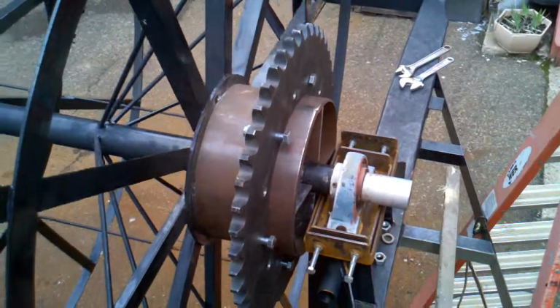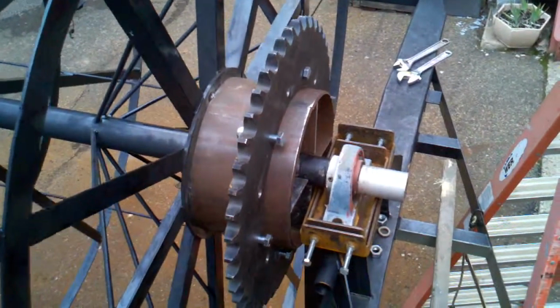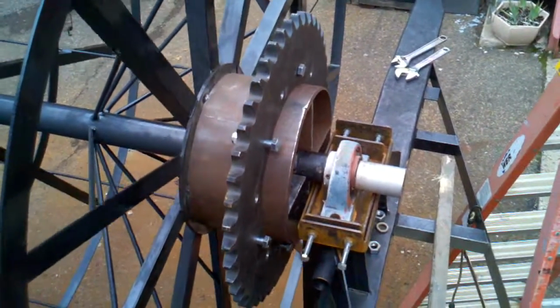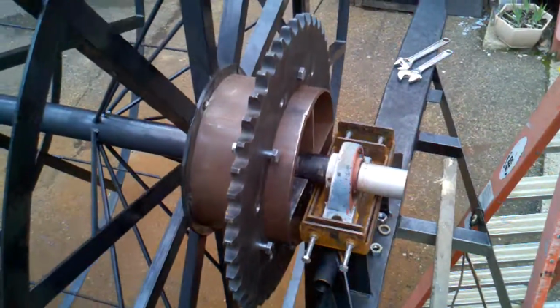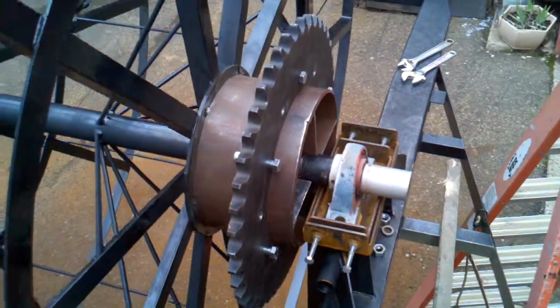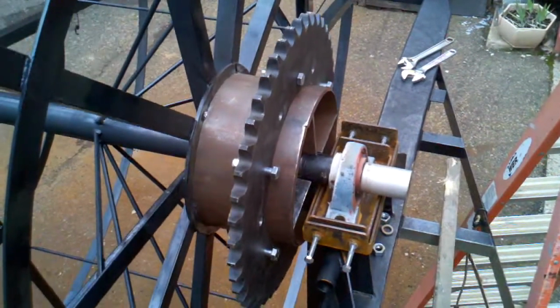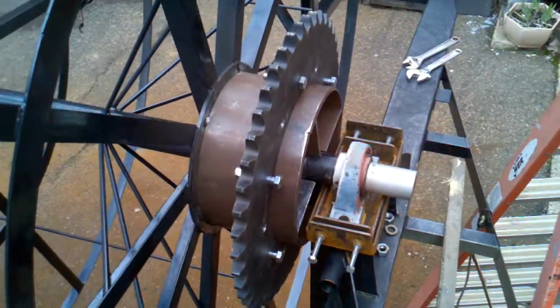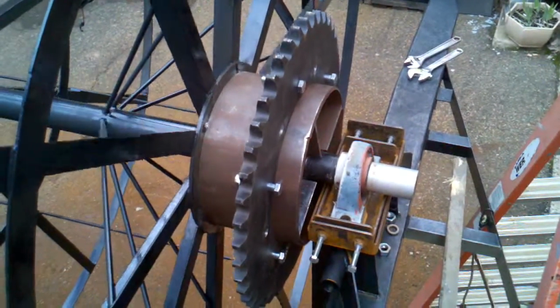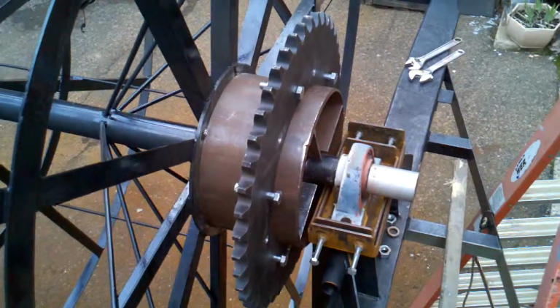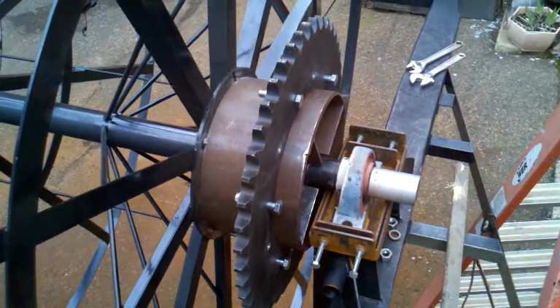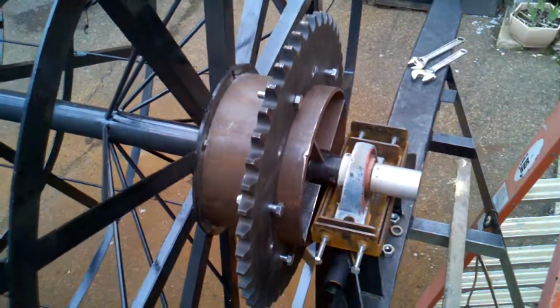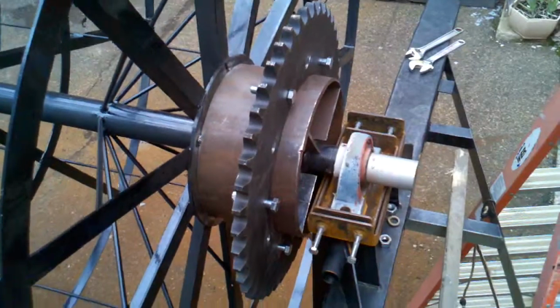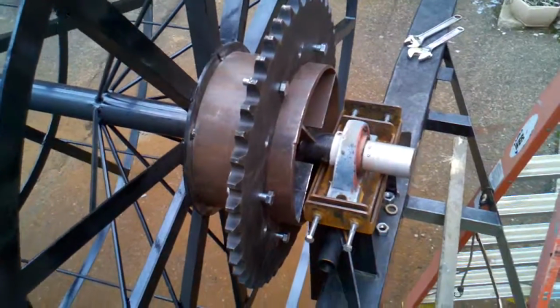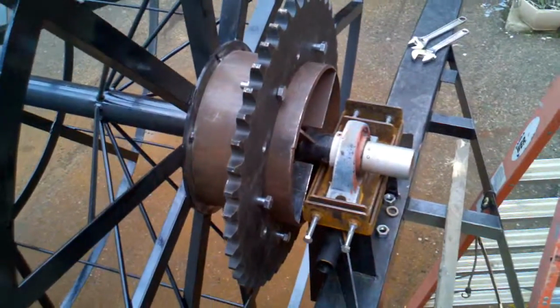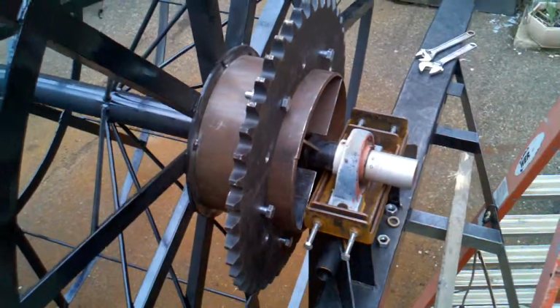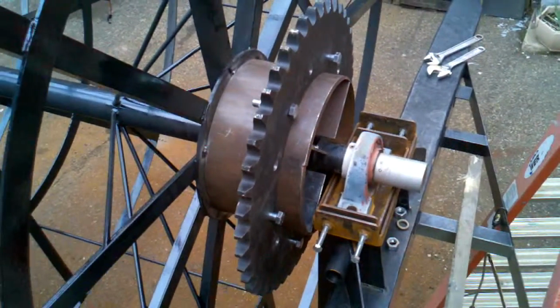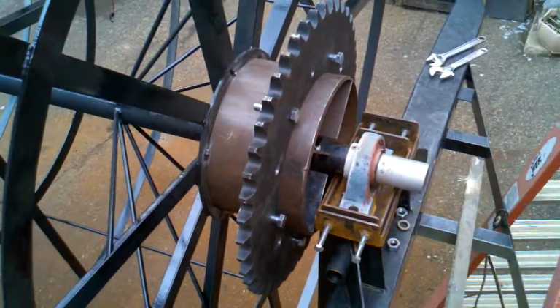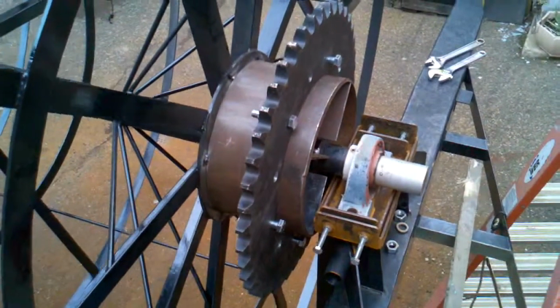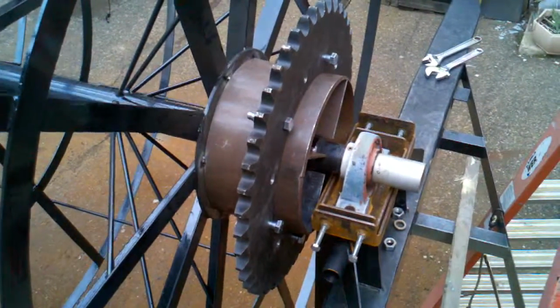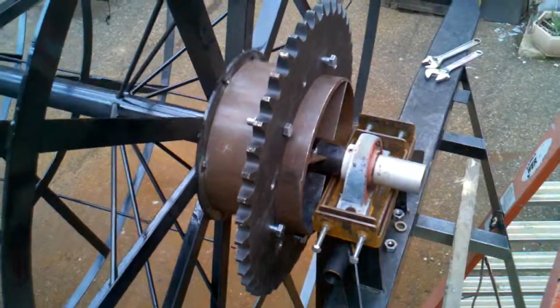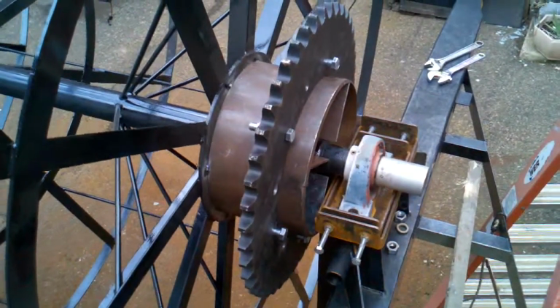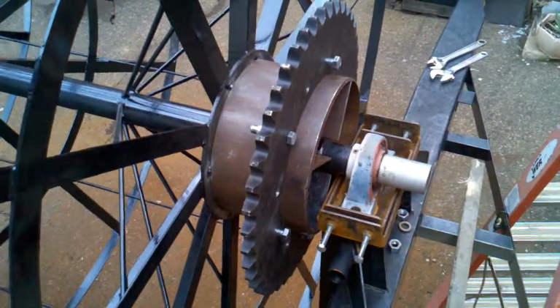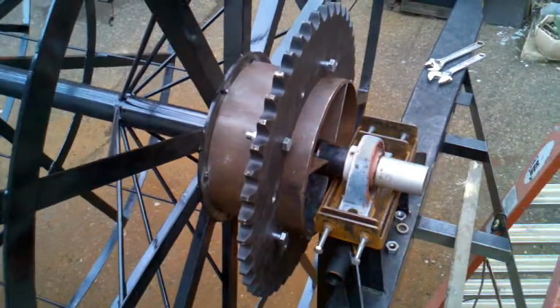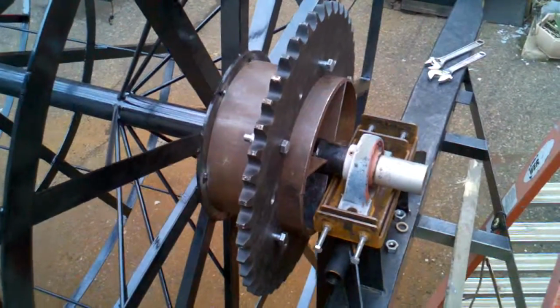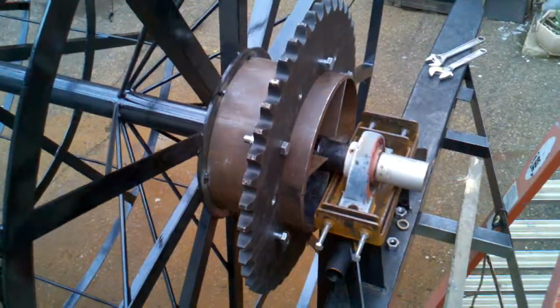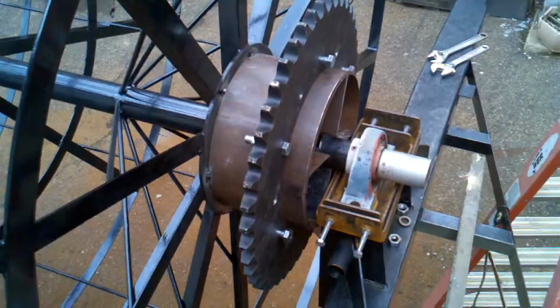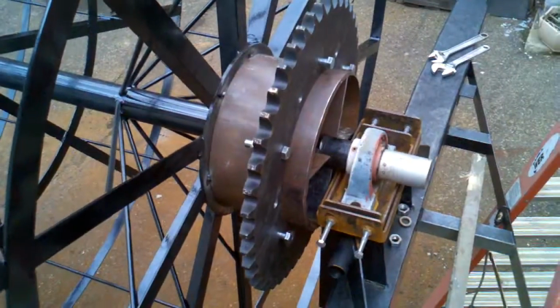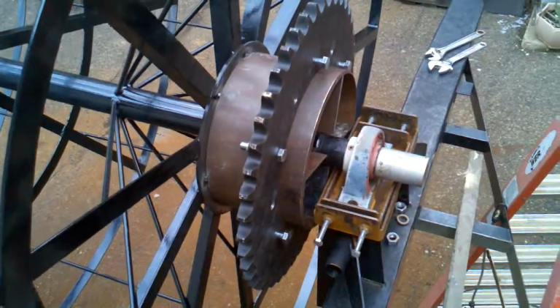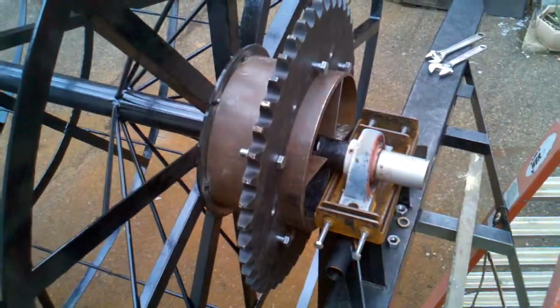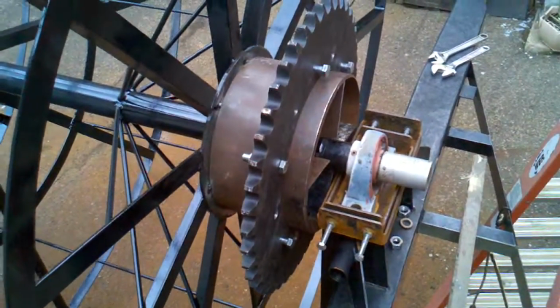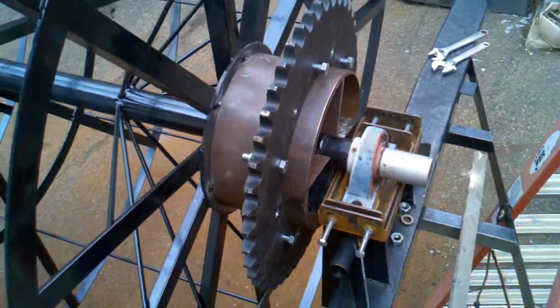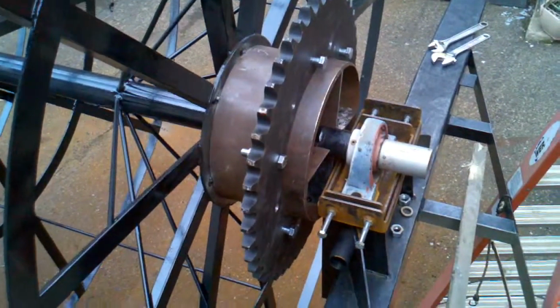Today is April the 3rd. I just put the sprocket on the wheel. I have it just hanging on there right now so I can slide it in and out, make sure it lines up with the gear reduction box after I put the chain on.